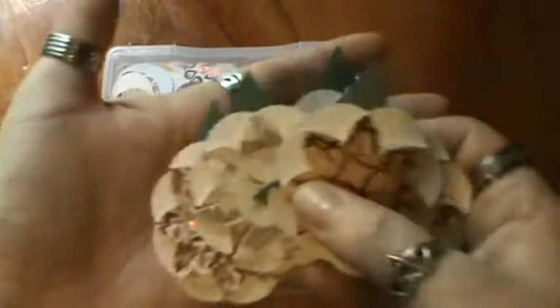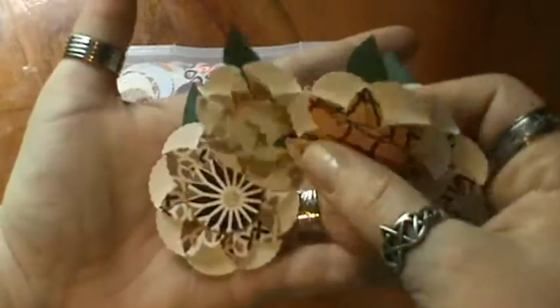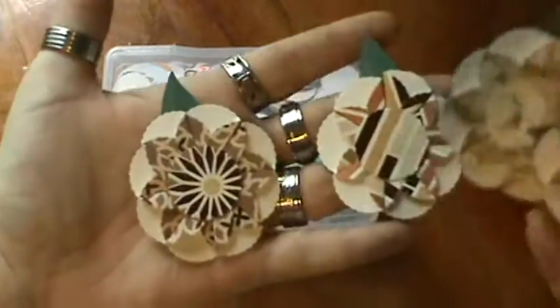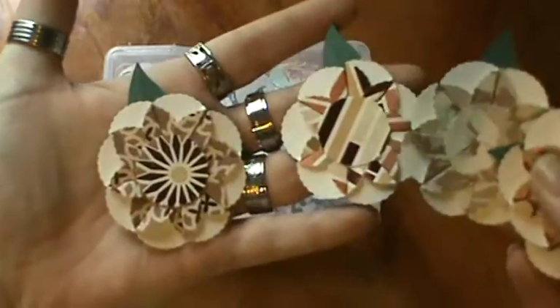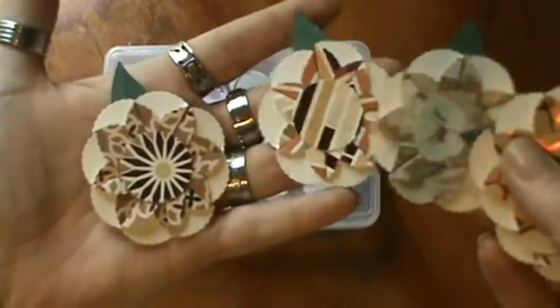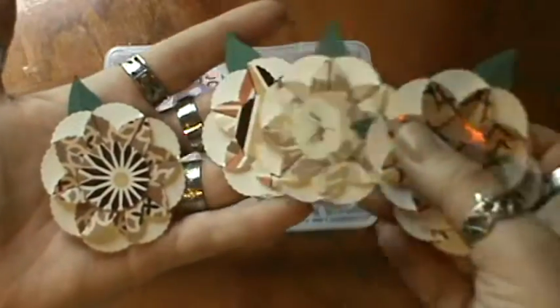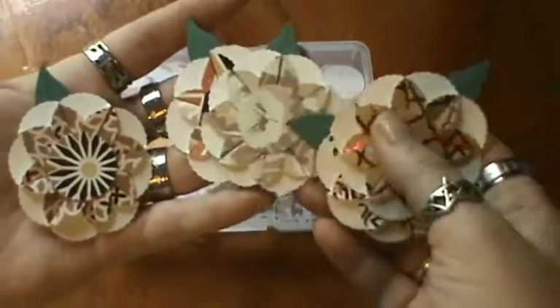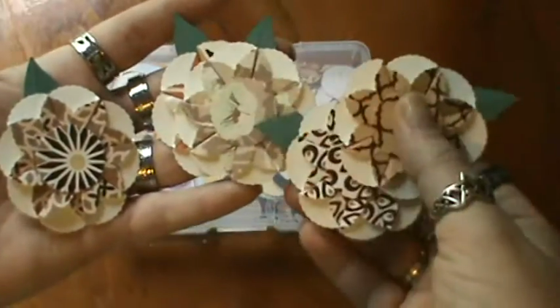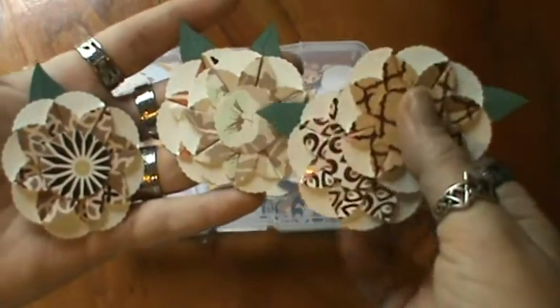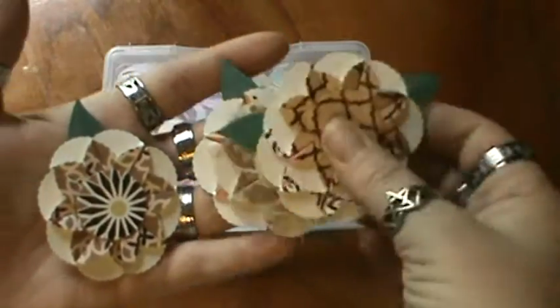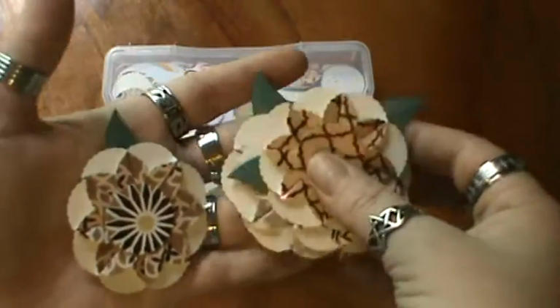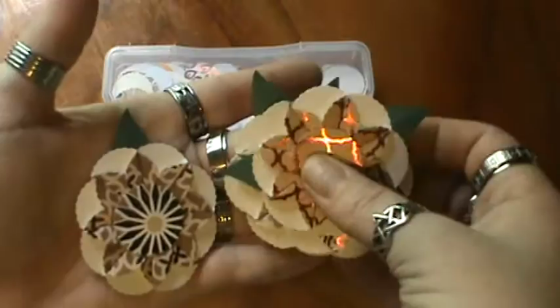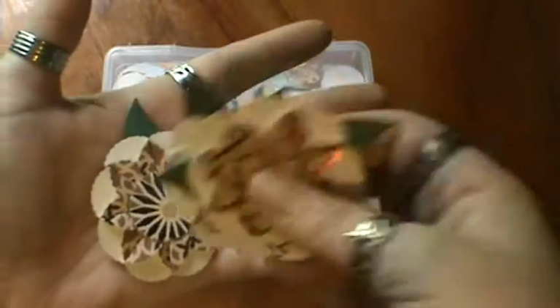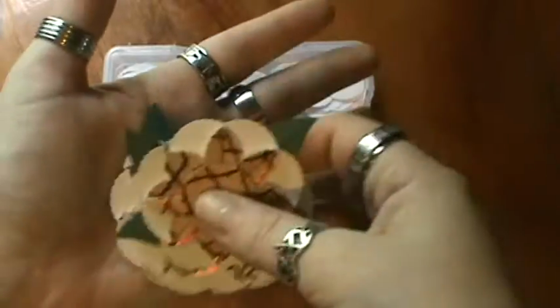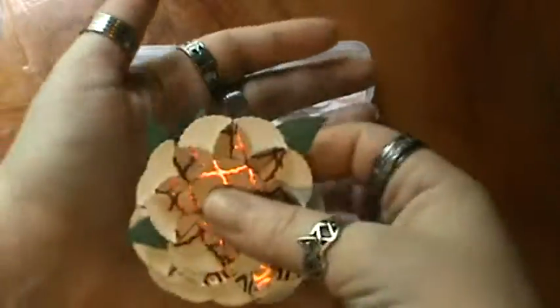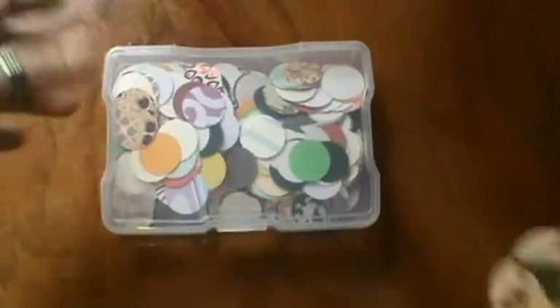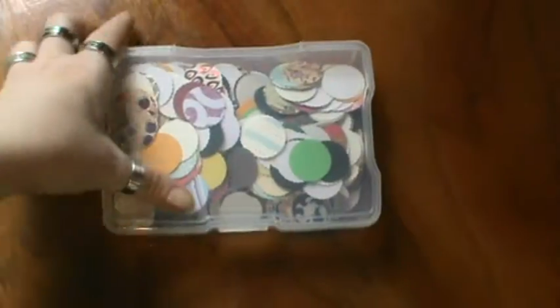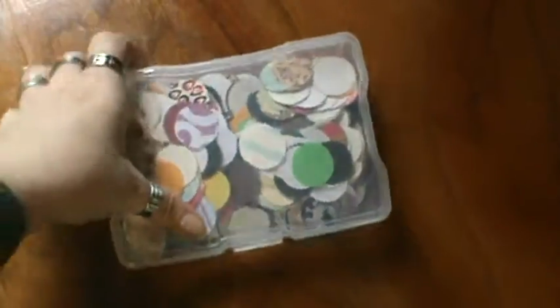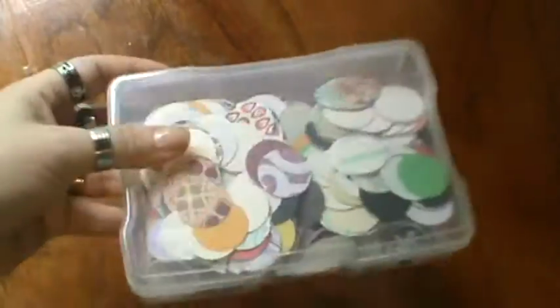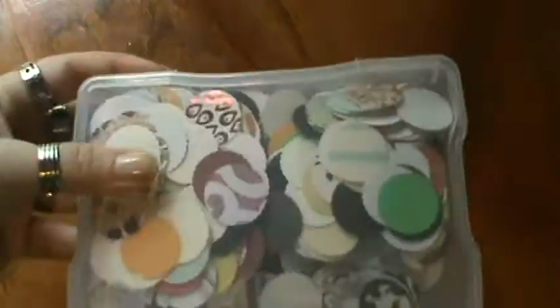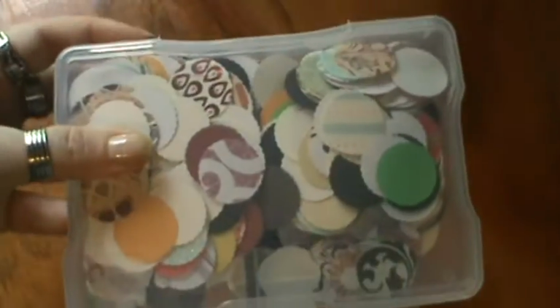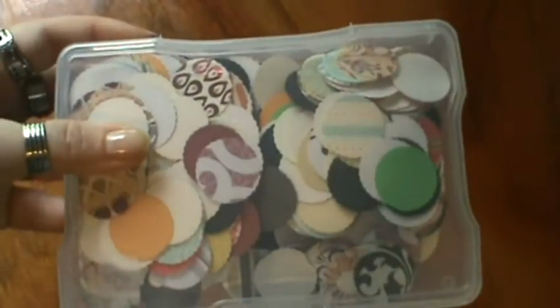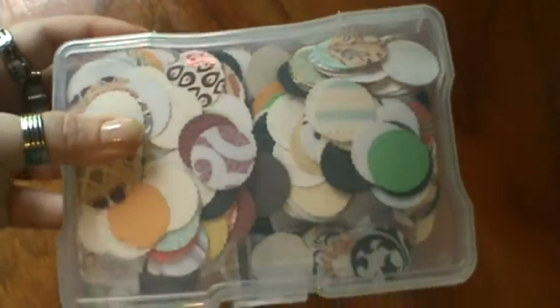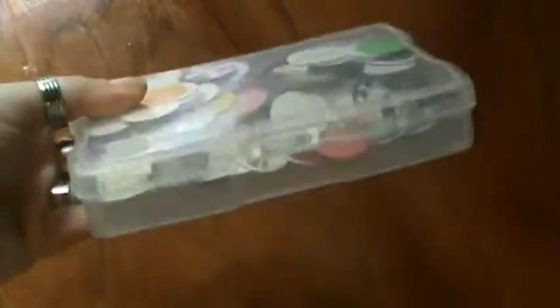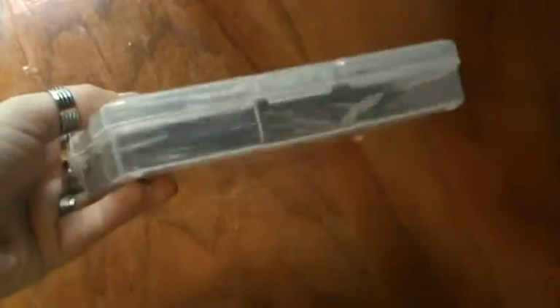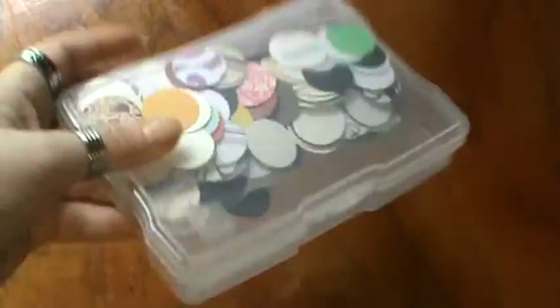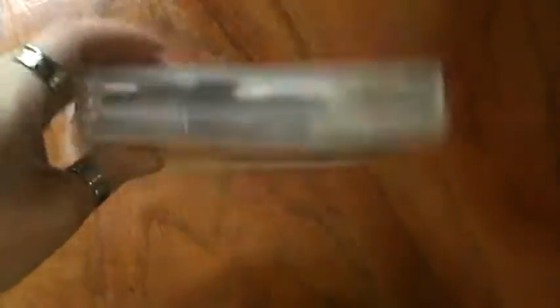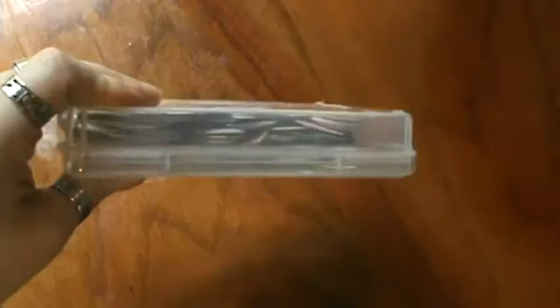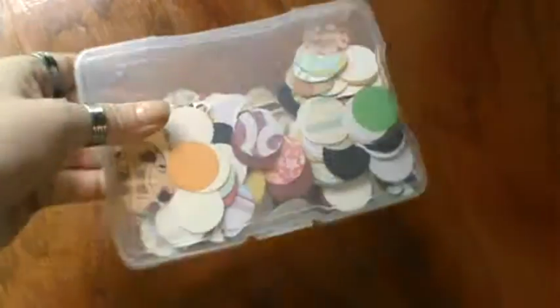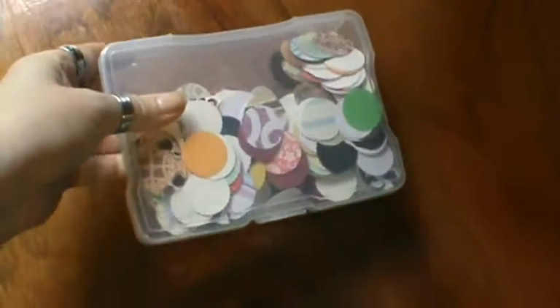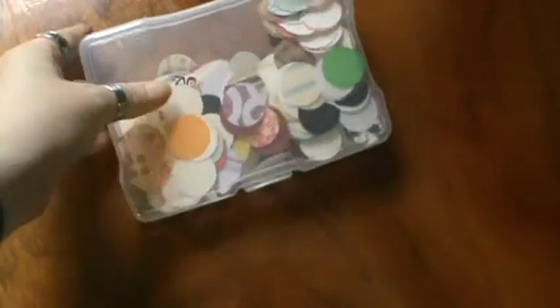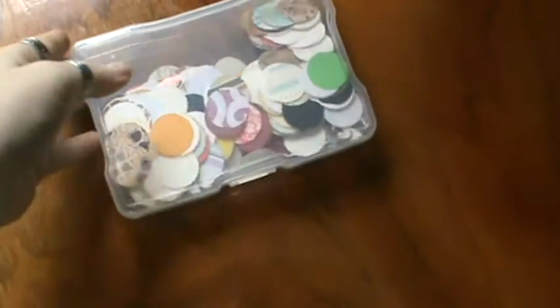I have made a few of these. These are all just kind of from my scrap papers I have laying around. I punch a bunch of circles — the one-inch circles — and keep them in one of my iris cases.